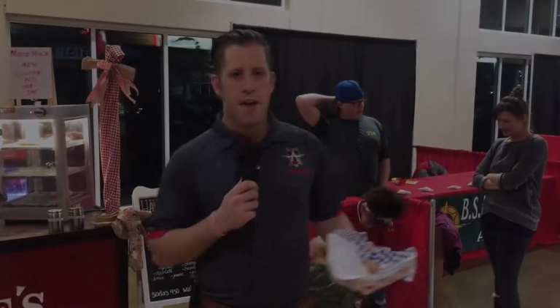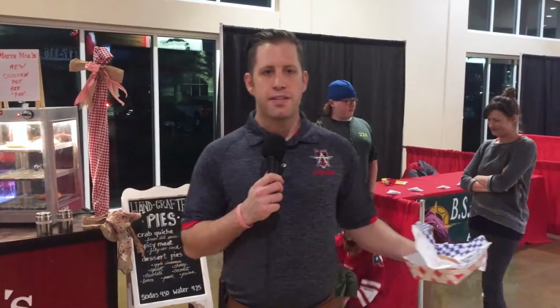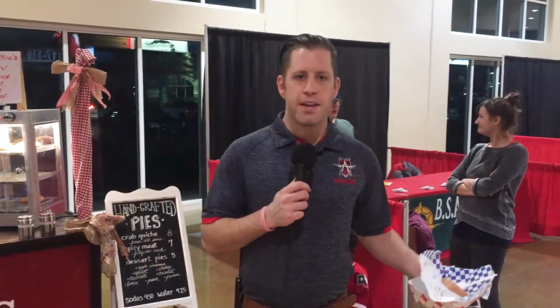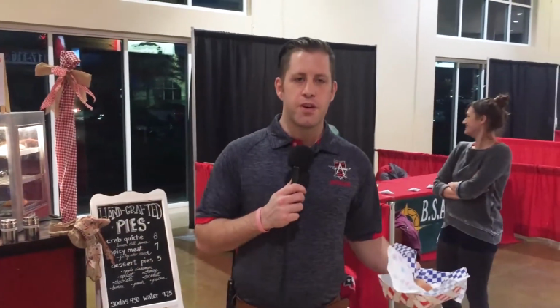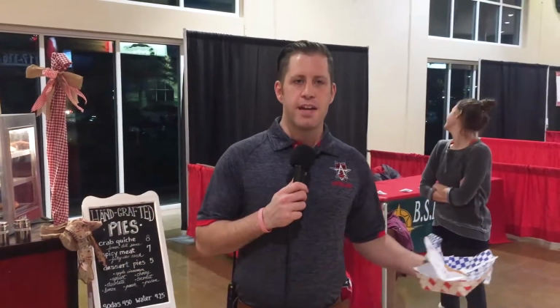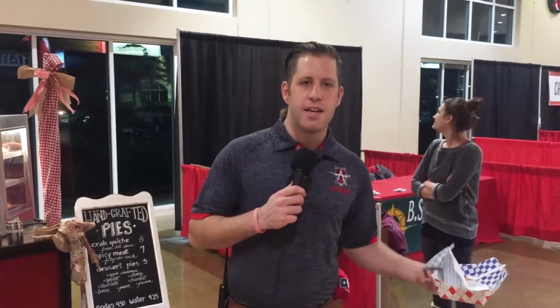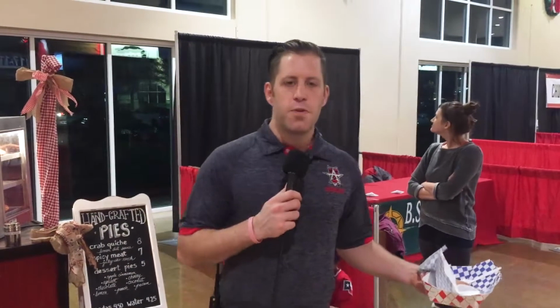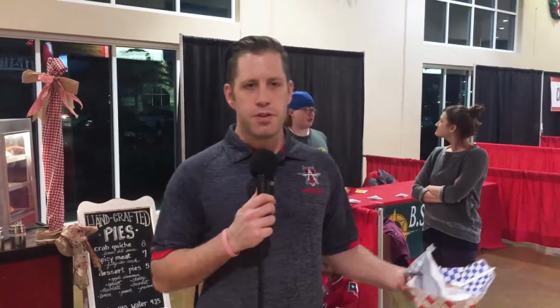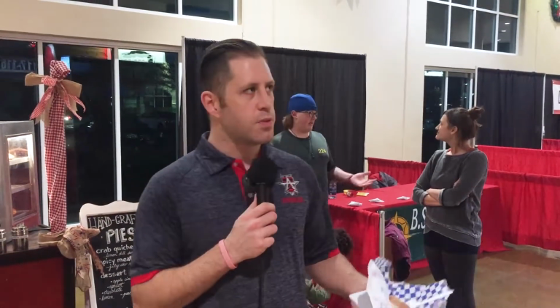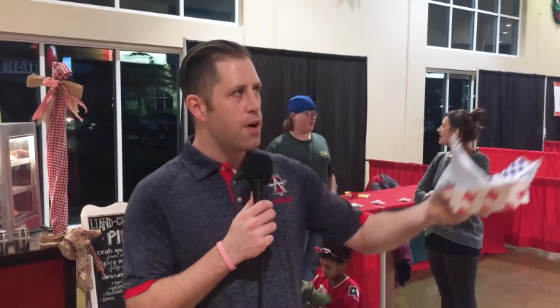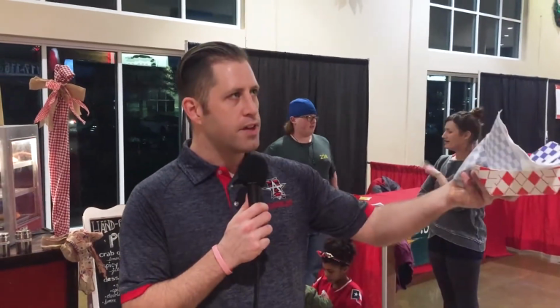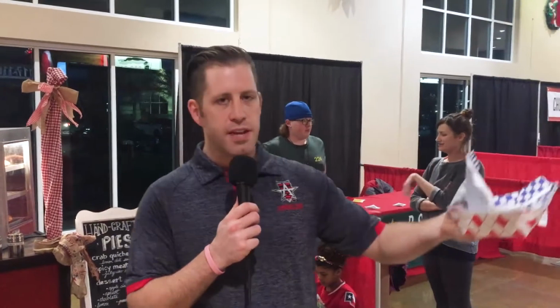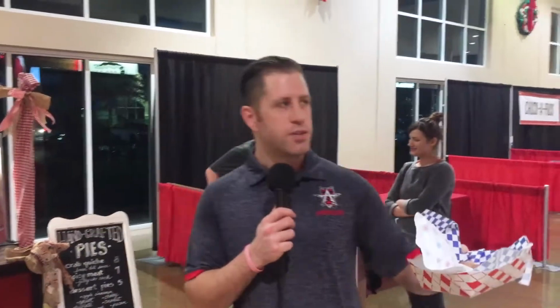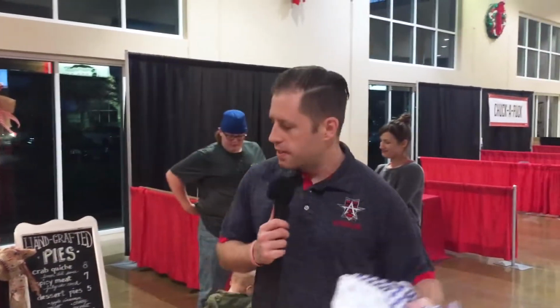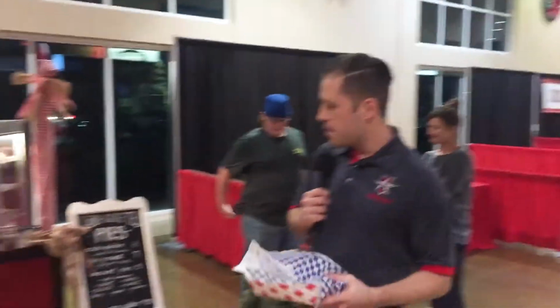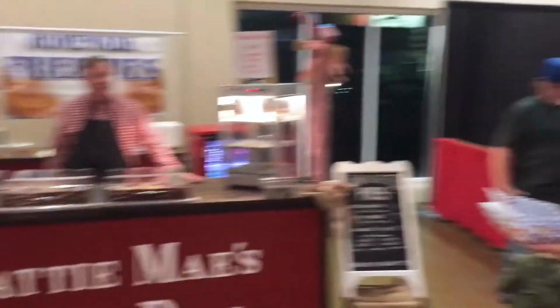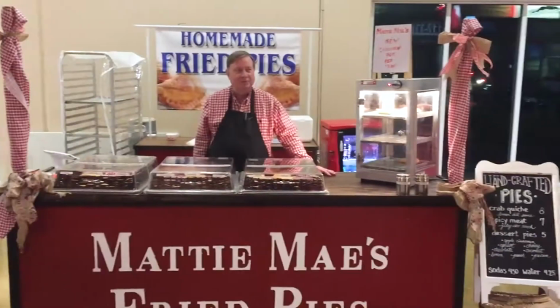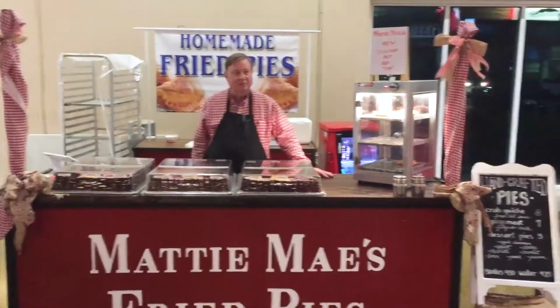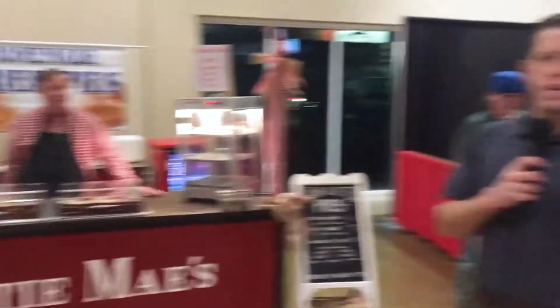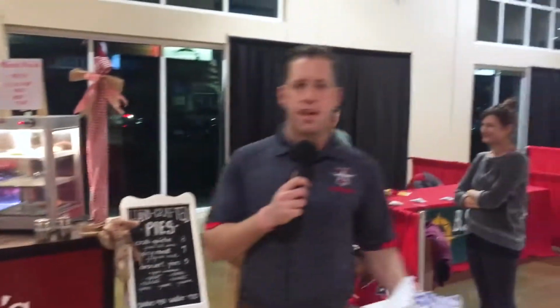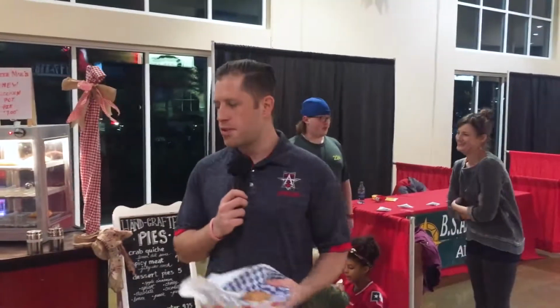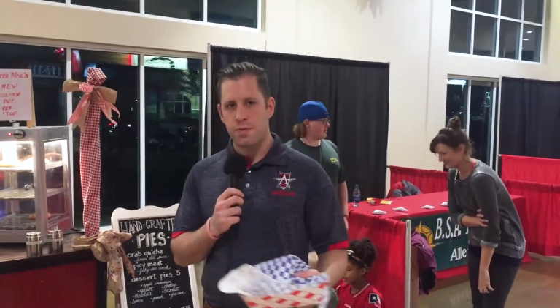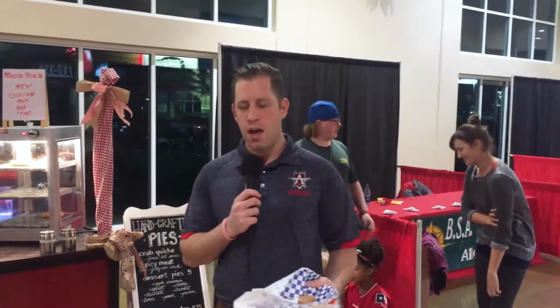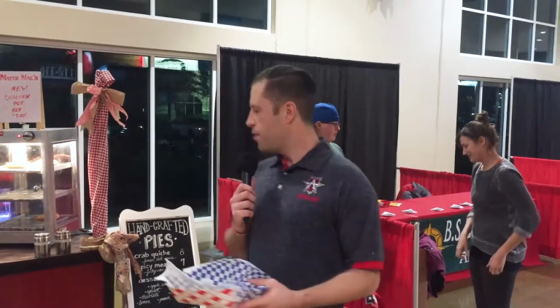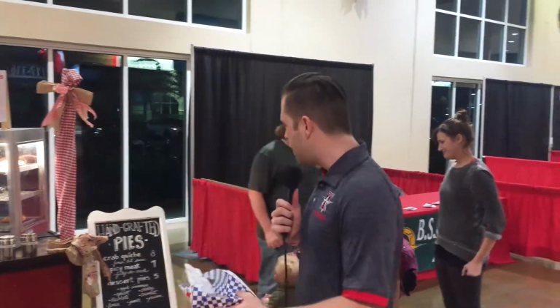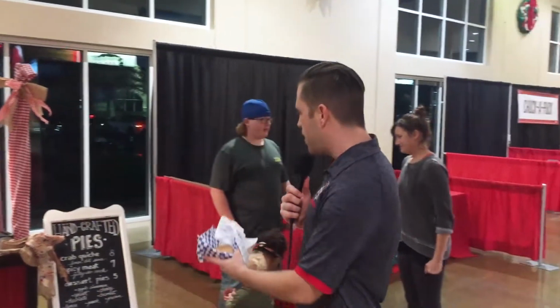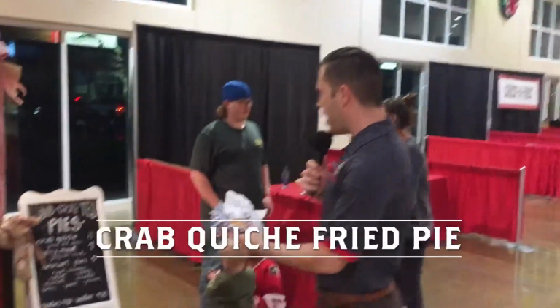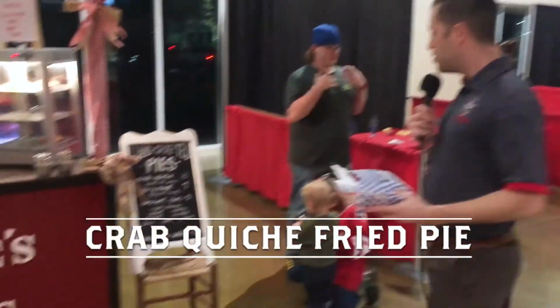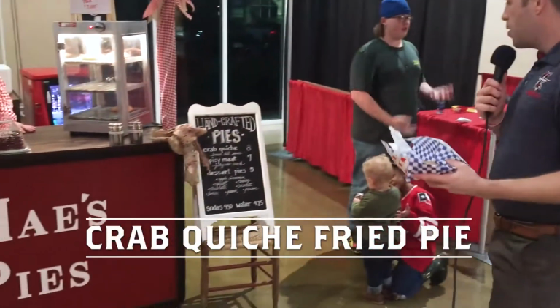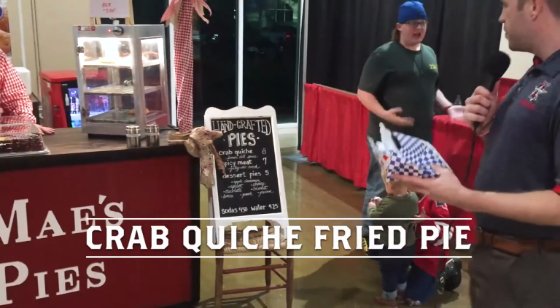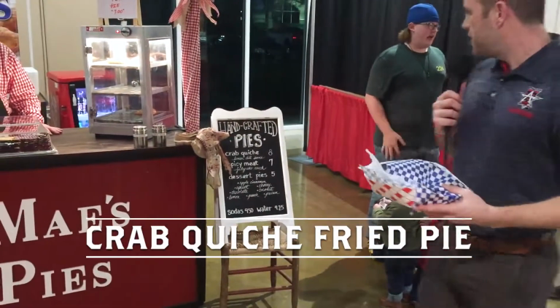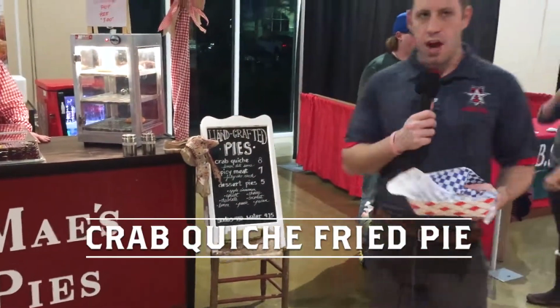Hey everybody, Tom Manning here. We're trying AEC Food Review. Here's where we're at — outside section 116 at Matty May's Fried Pies. Sweet and savory. I've never tried this before, but I've heard I had to try it. The crab quiche pie with the lemon dill sauce.